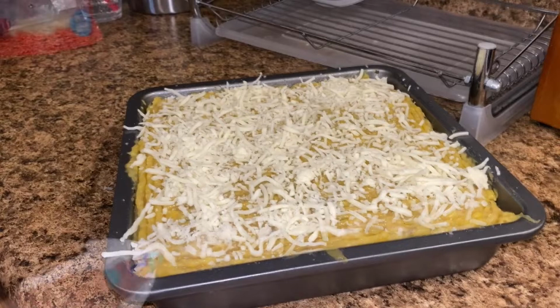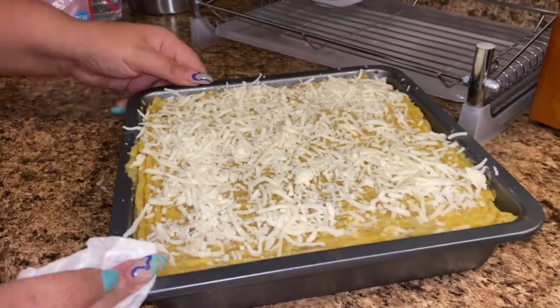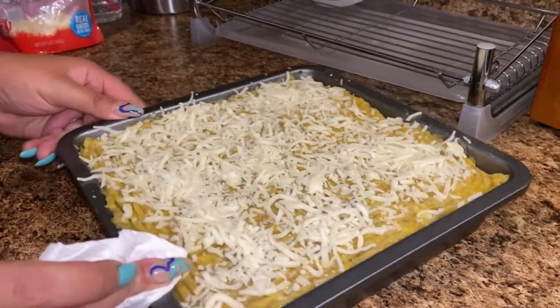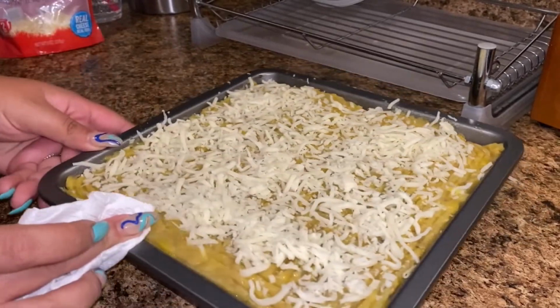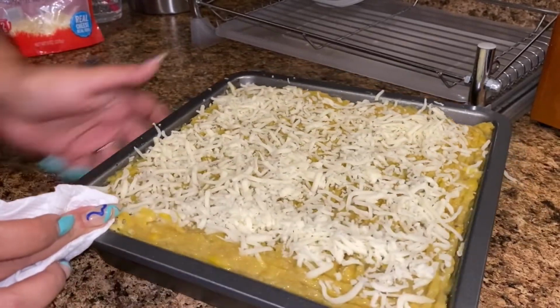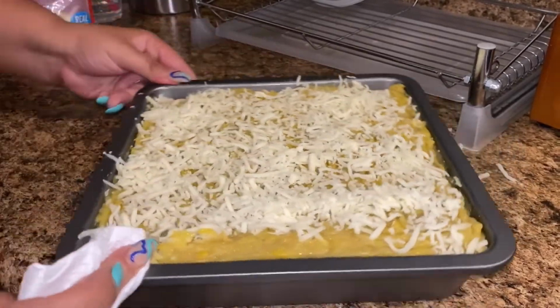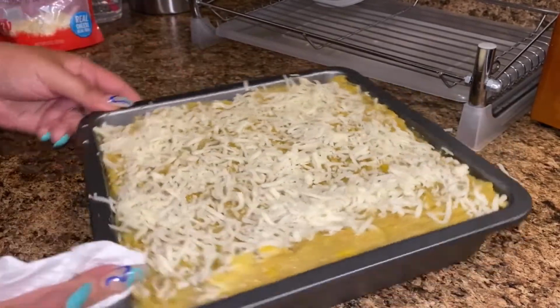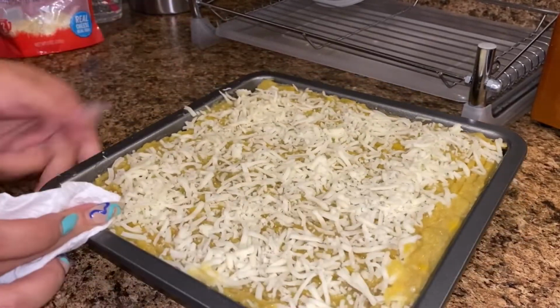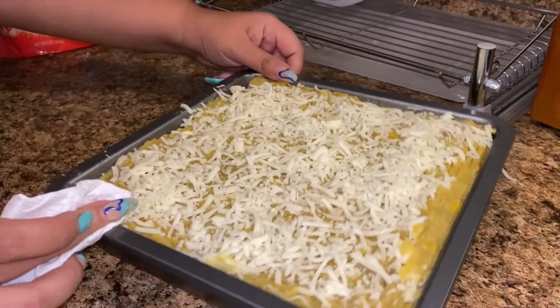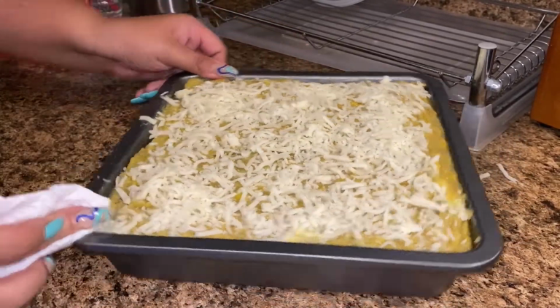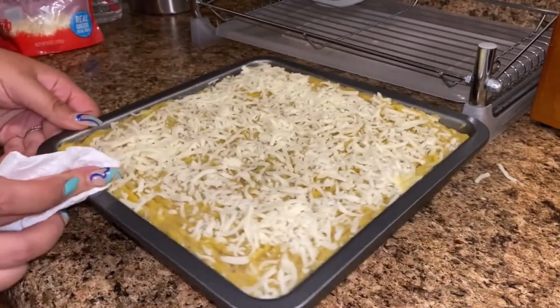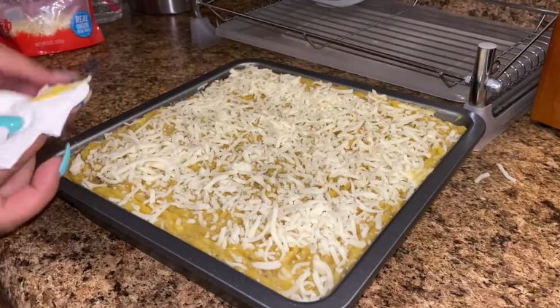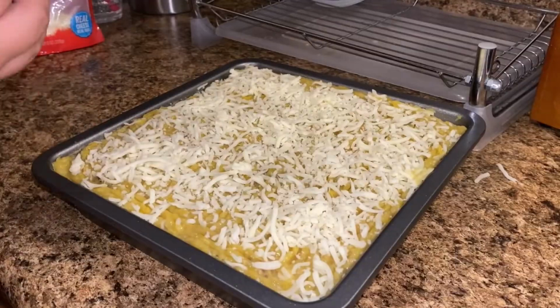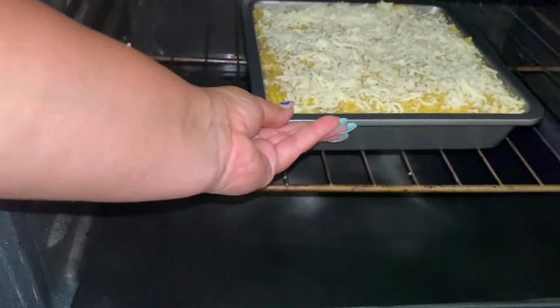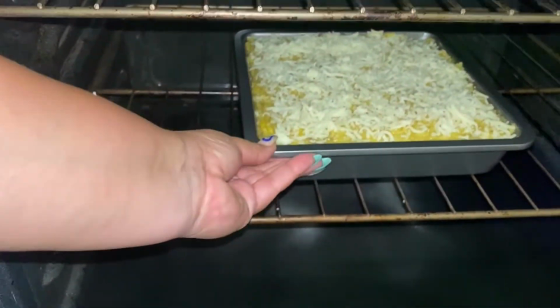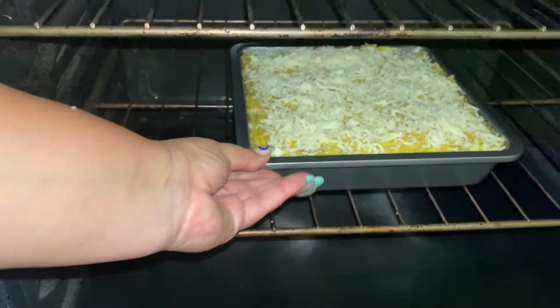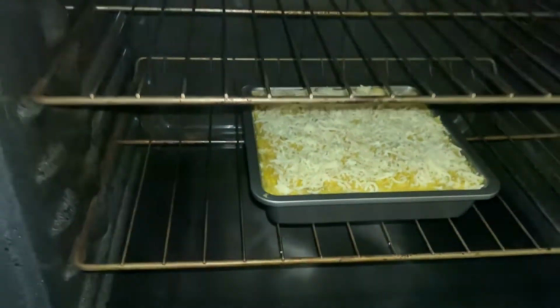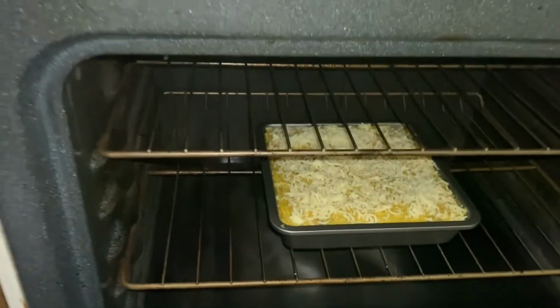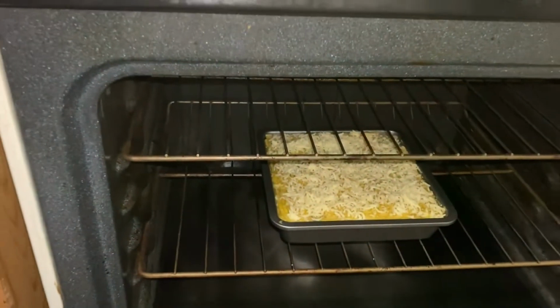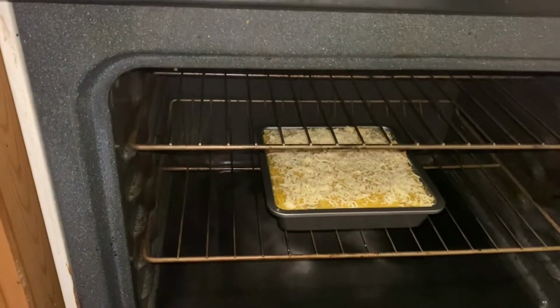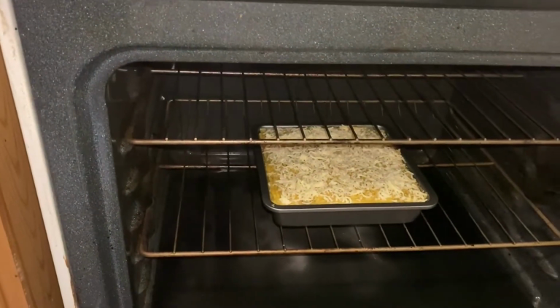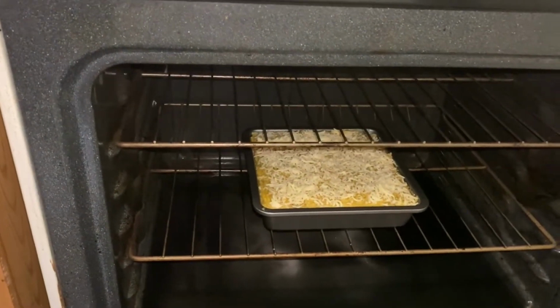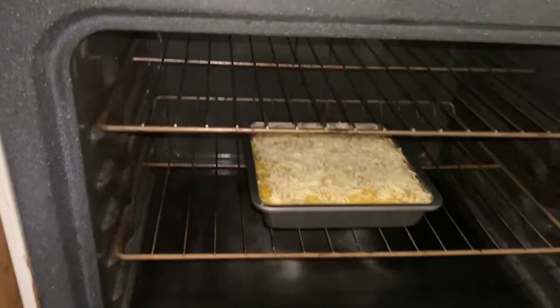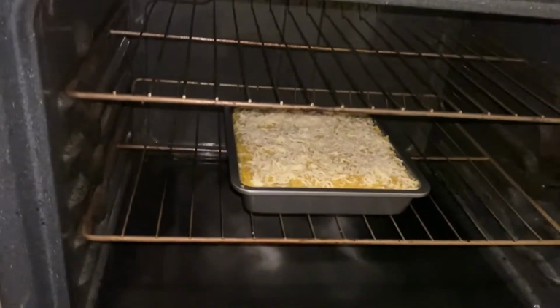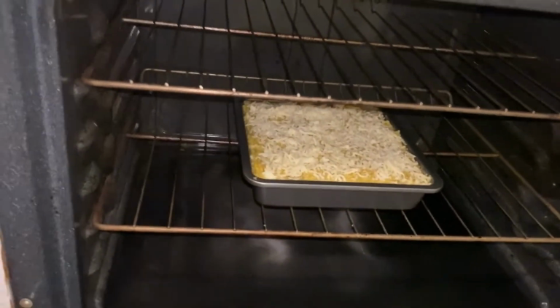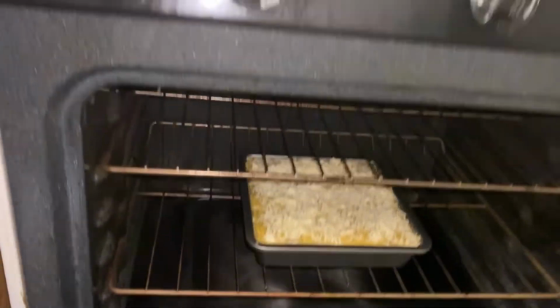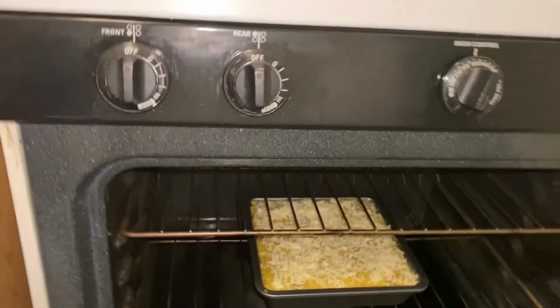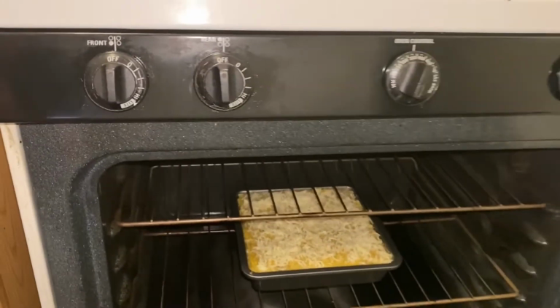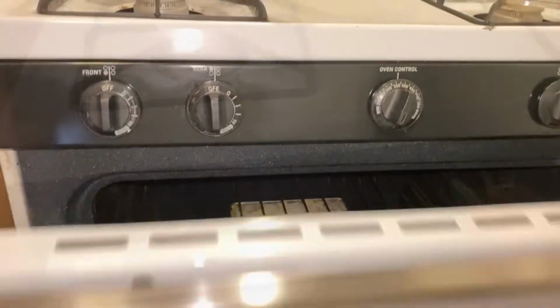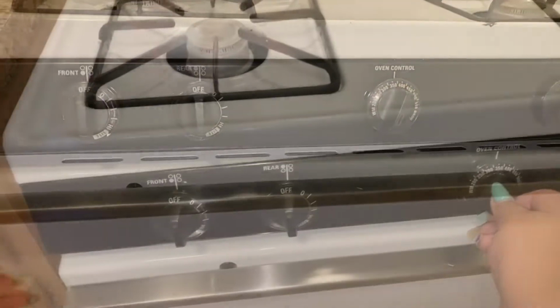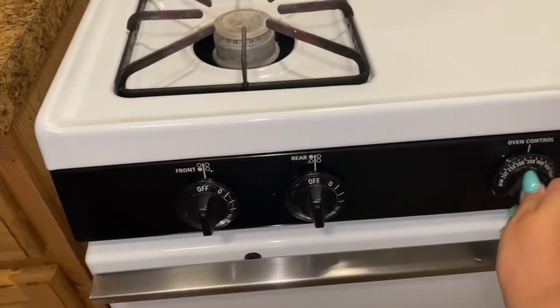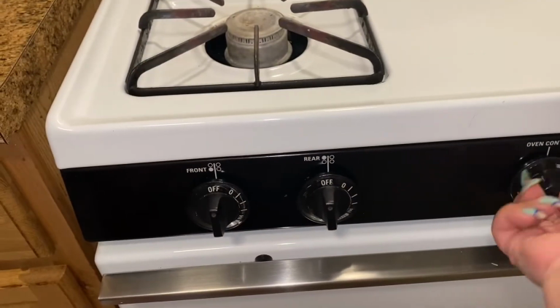Next I top that final layer with another full bag of shredded cheese — again, whatever your preference is — and I clean the edges. This goes in the oven uncovered for 35 minutes at 375 degrees in your preheated oven. Don't forget to set a timer!